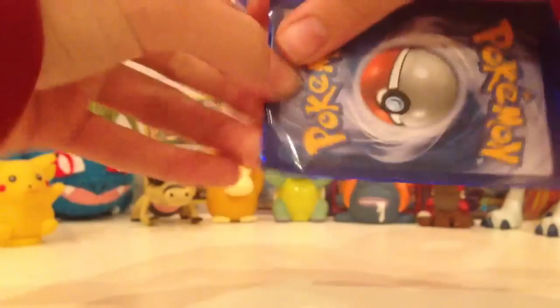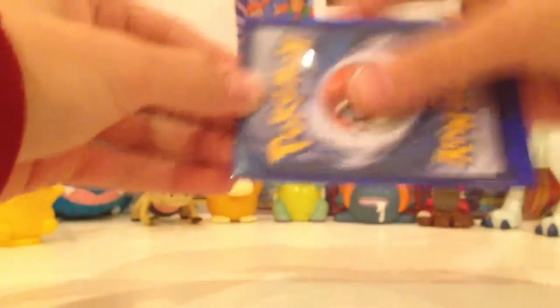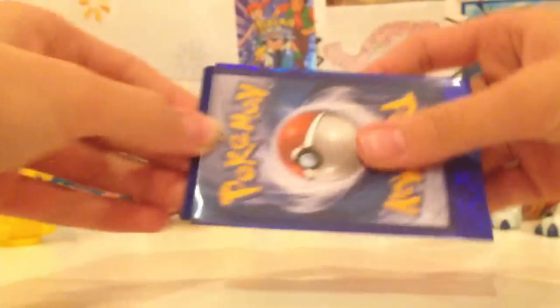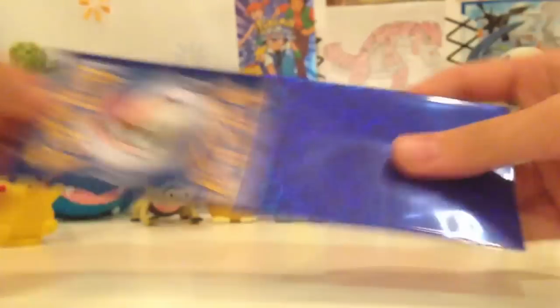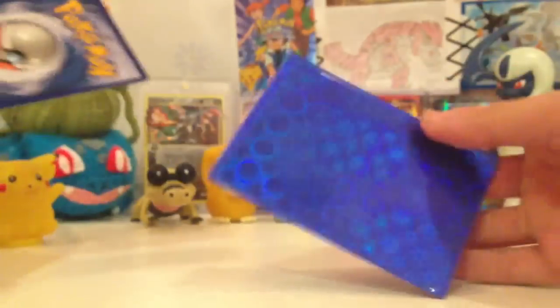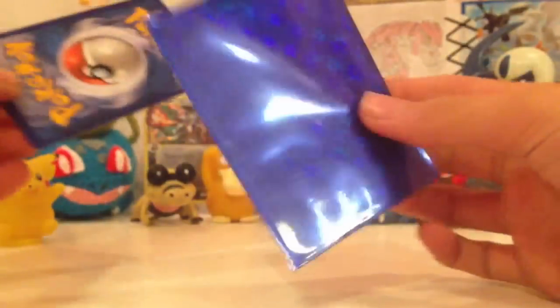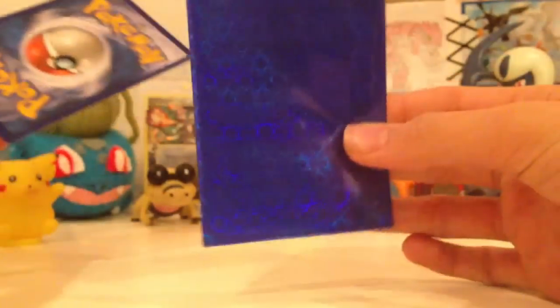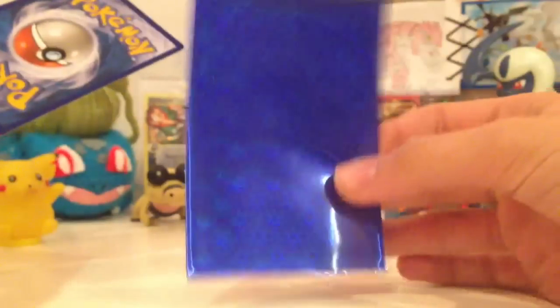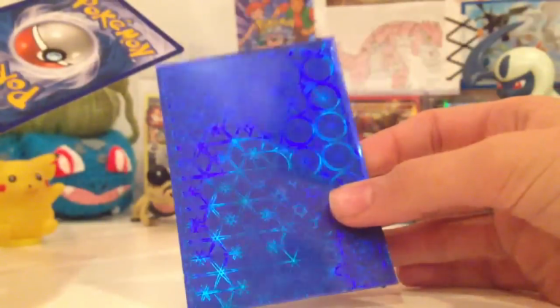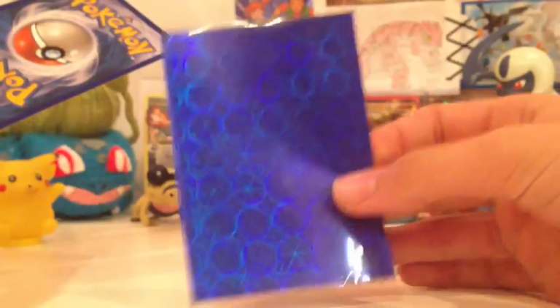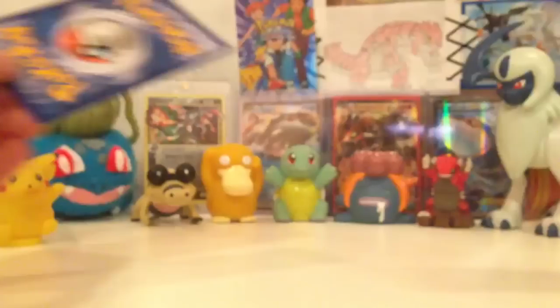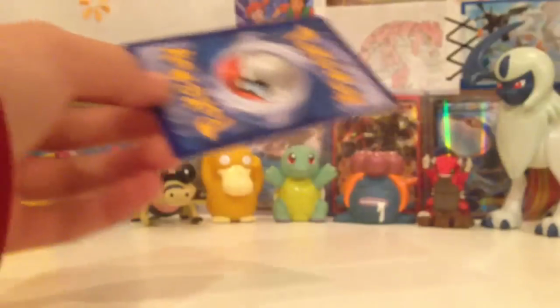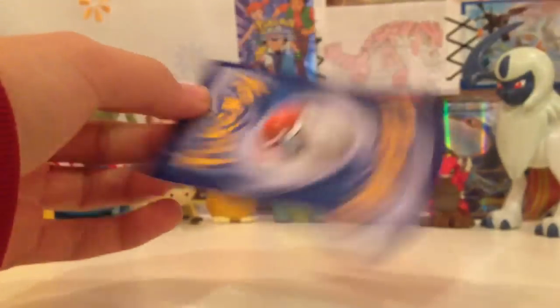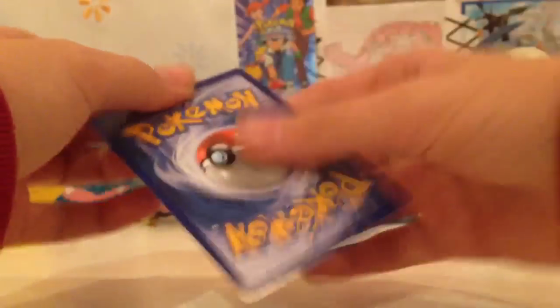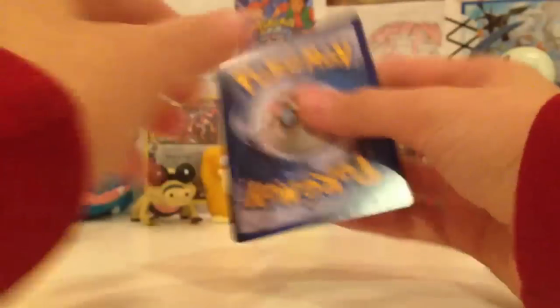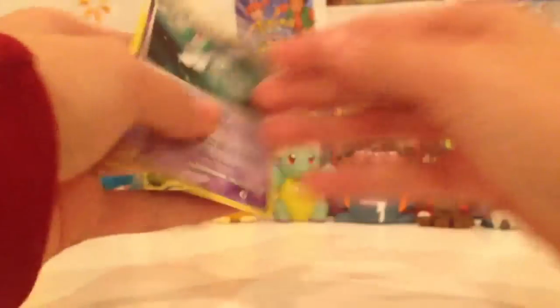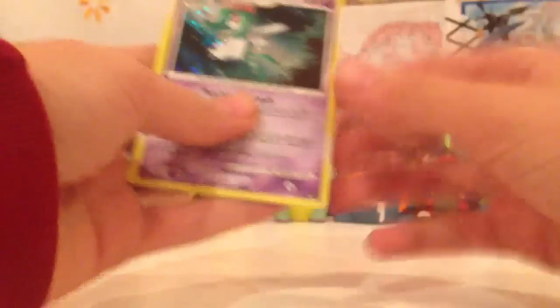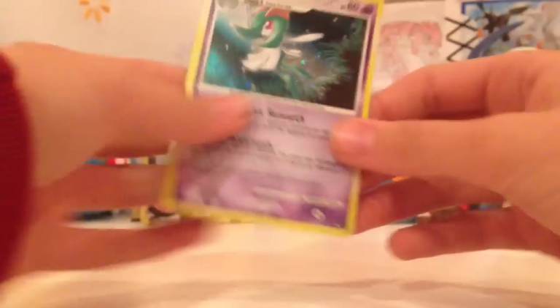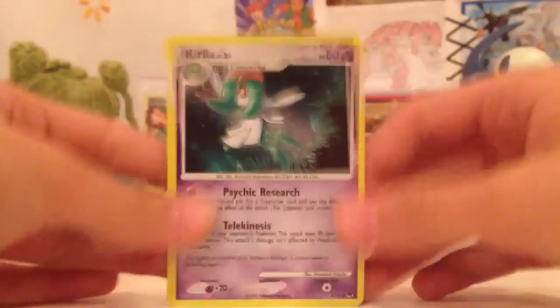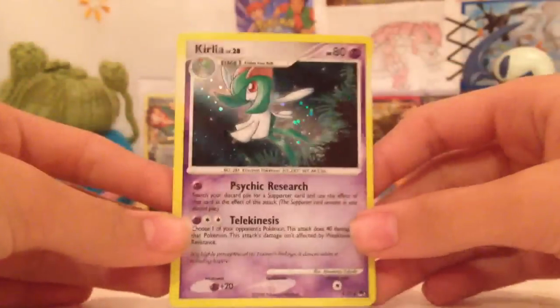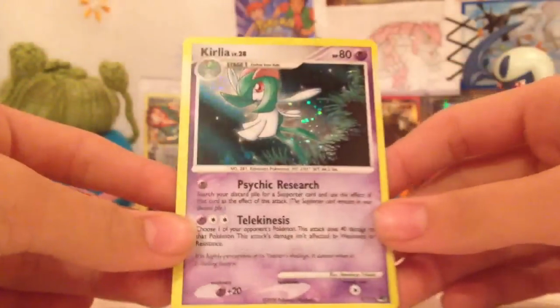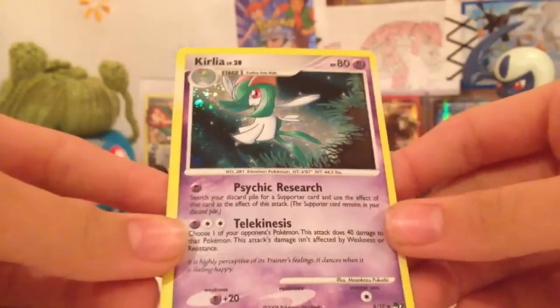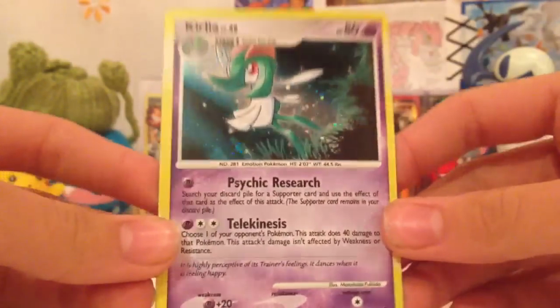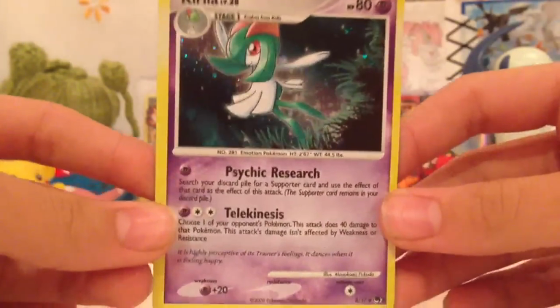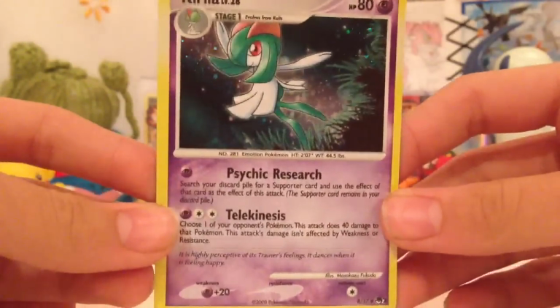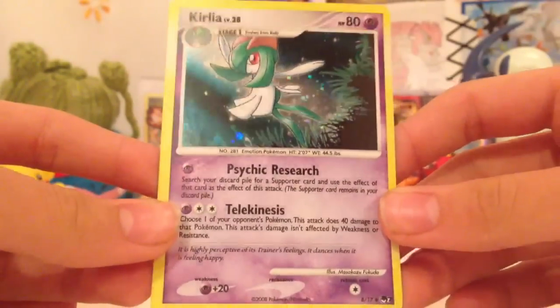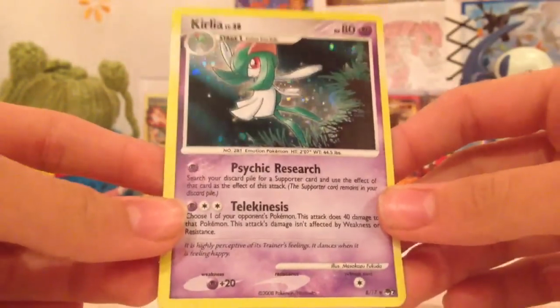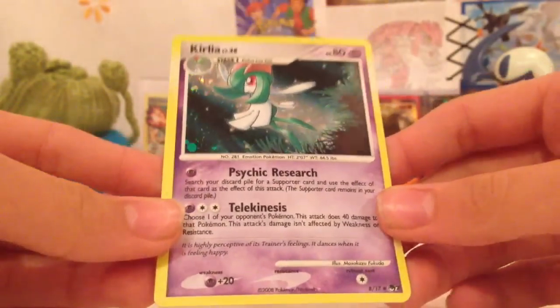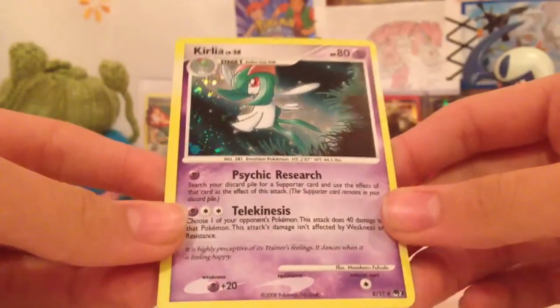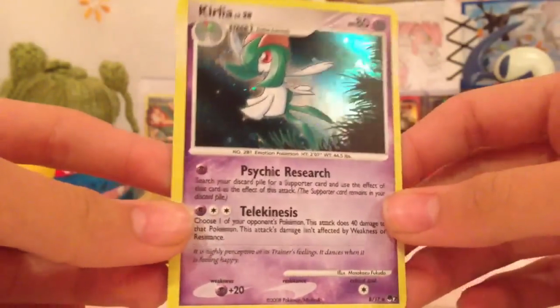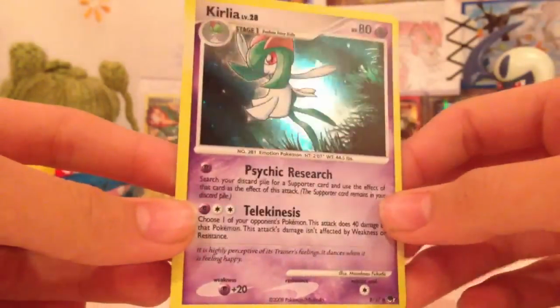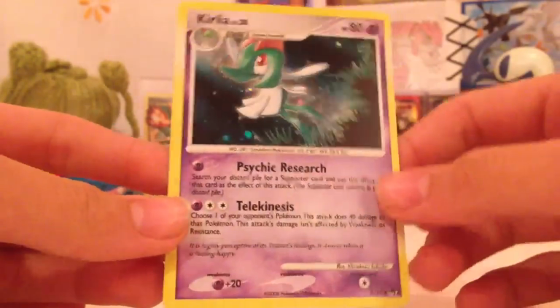And then, cool sleeve. Curlia from Series 7 POP.